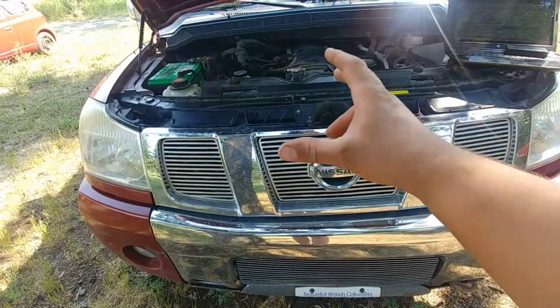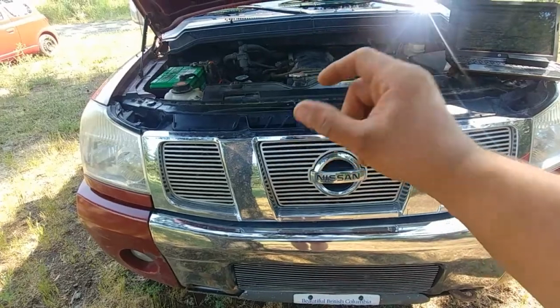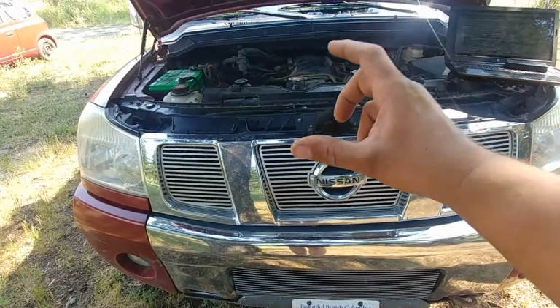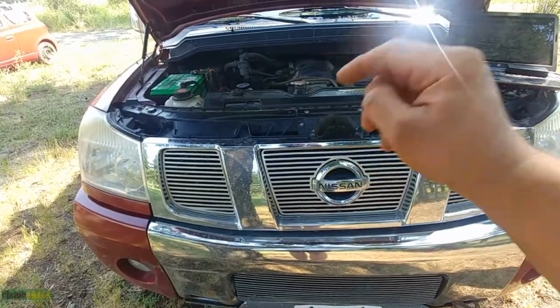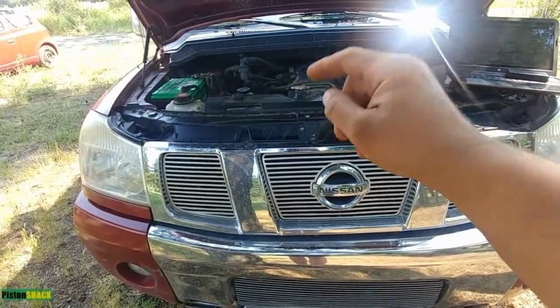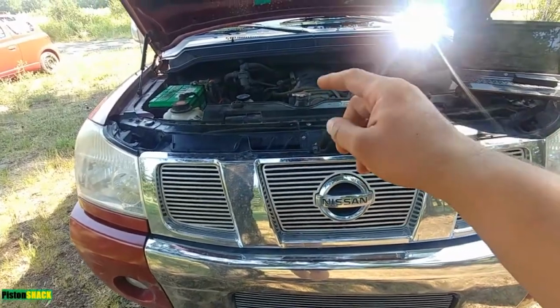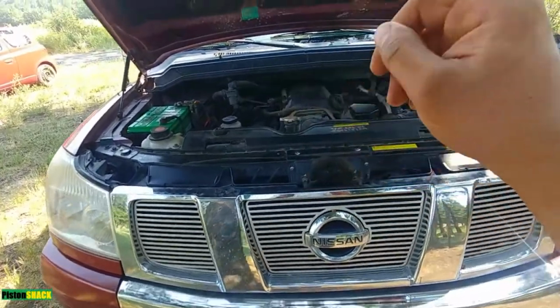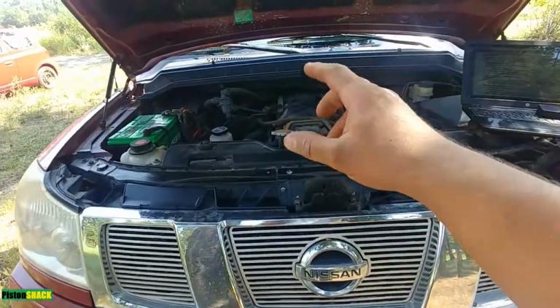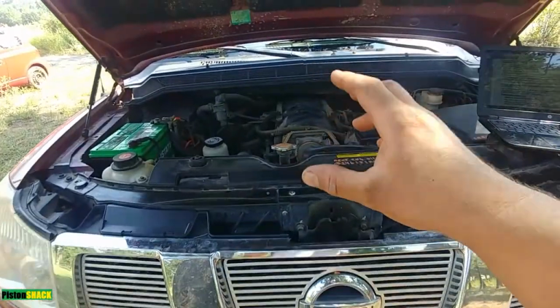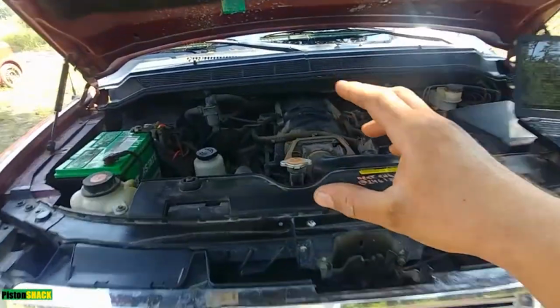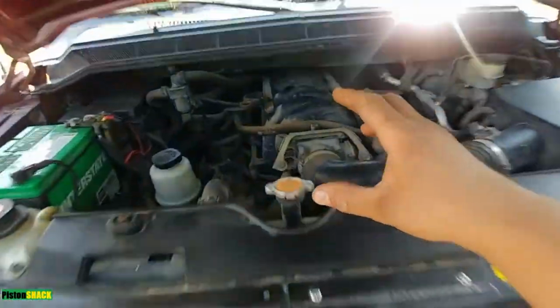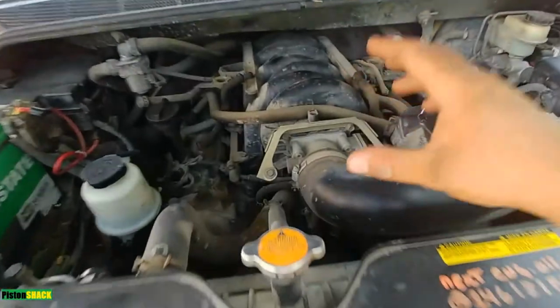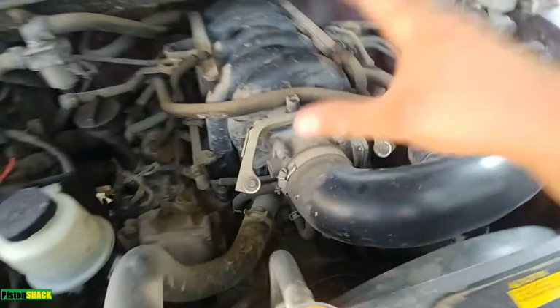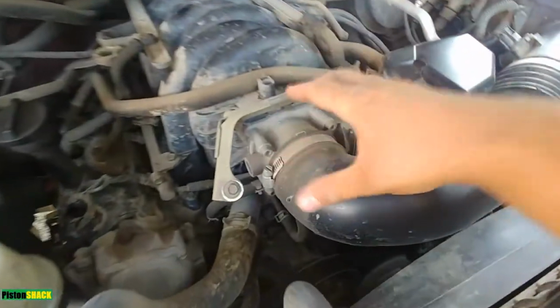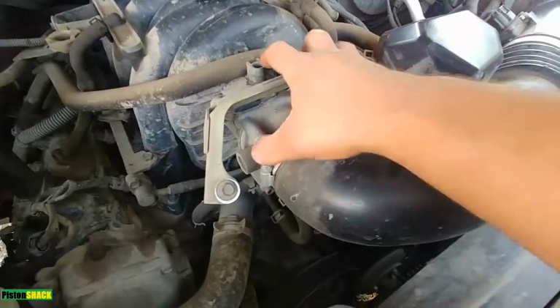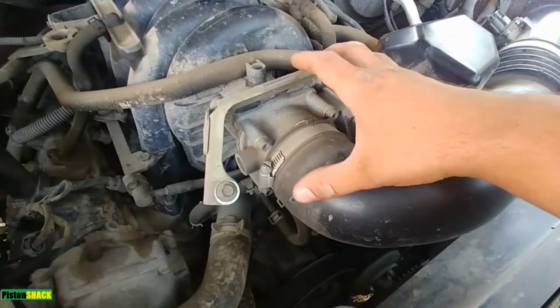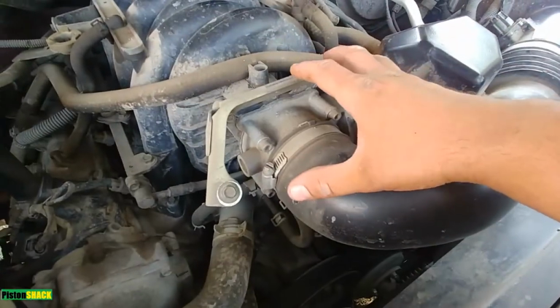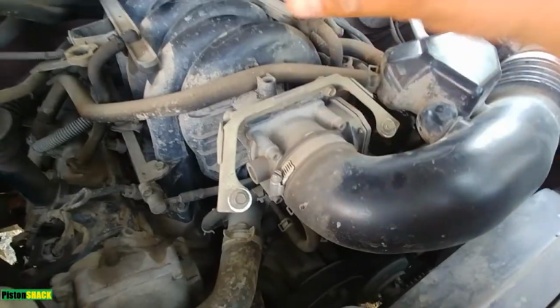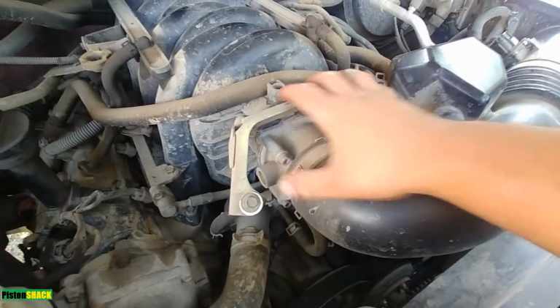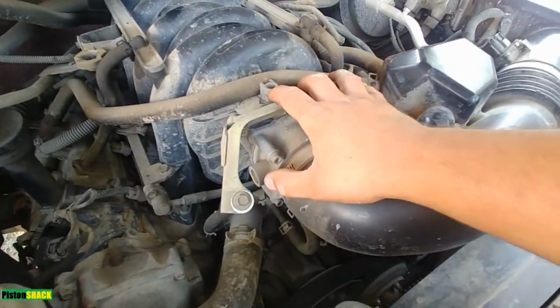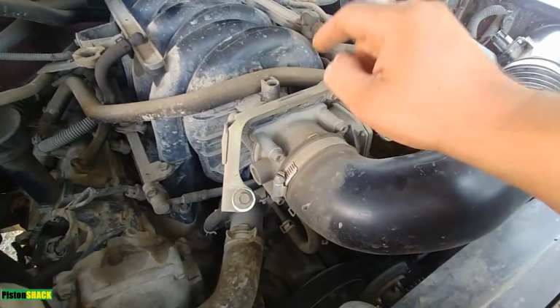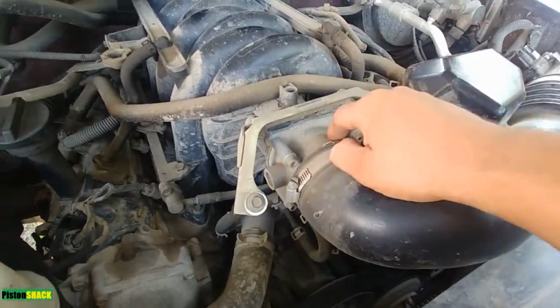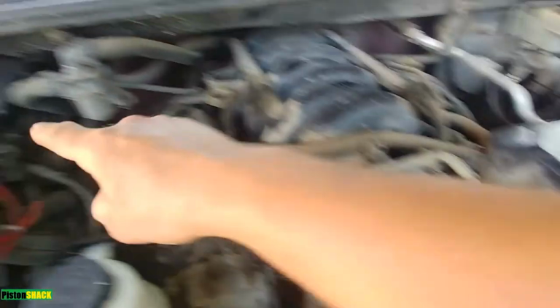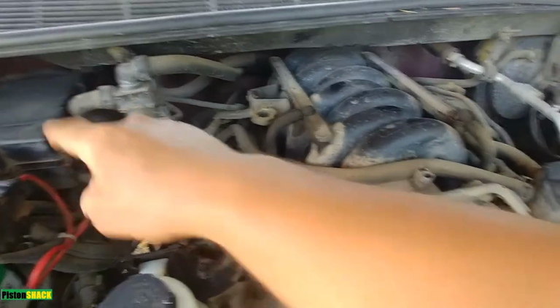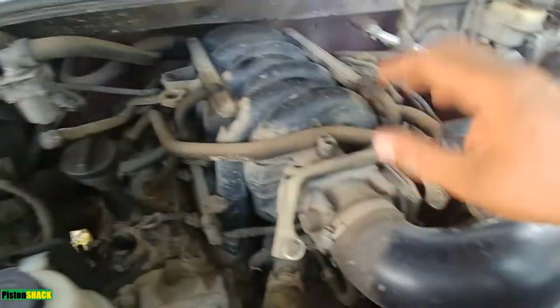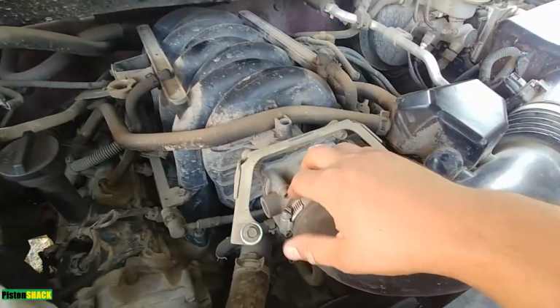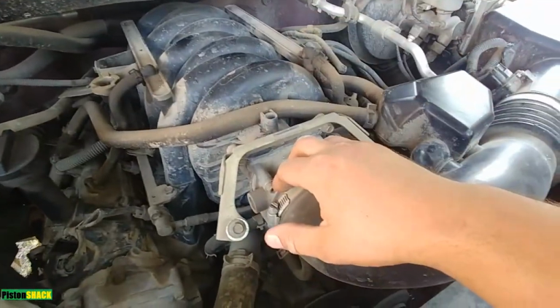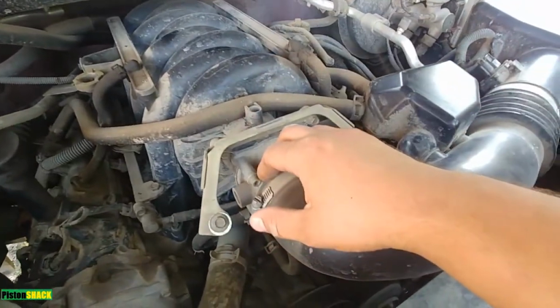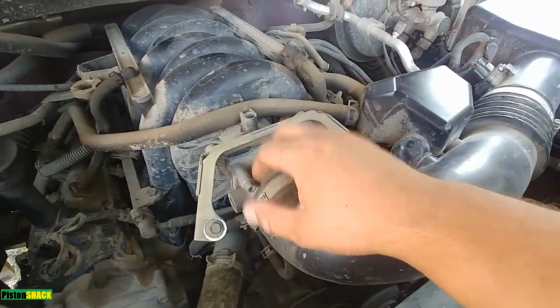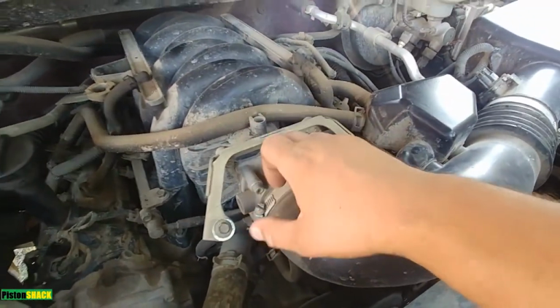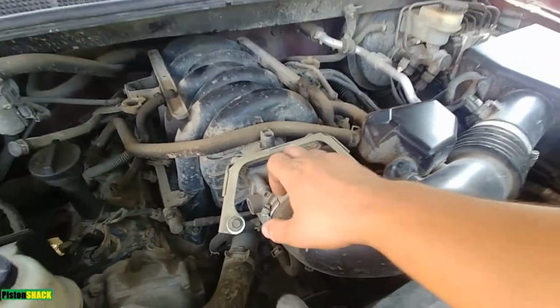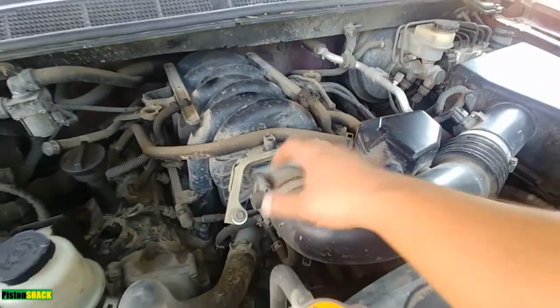In this video I'm going to share with you how to do throttle valve closed position relearning. This is your throttle body and we're going to tell the computer where that throttle body closed position is.